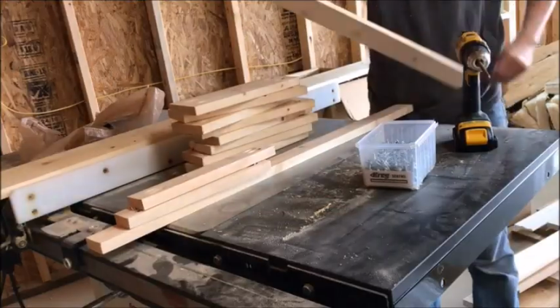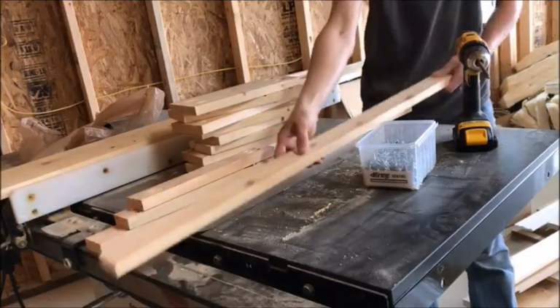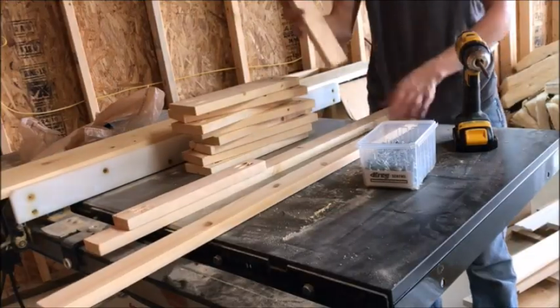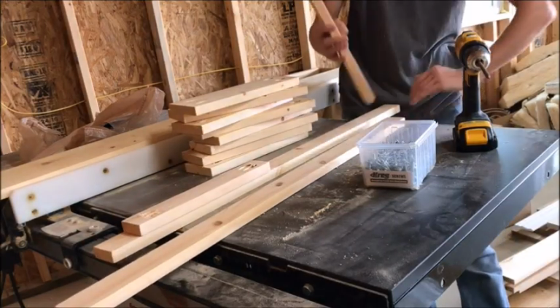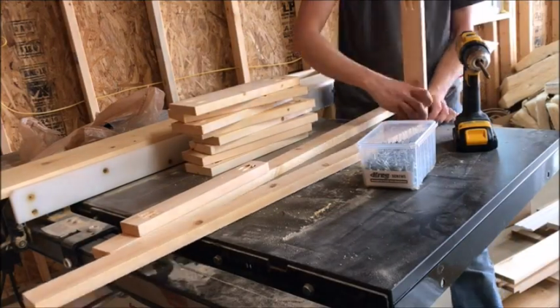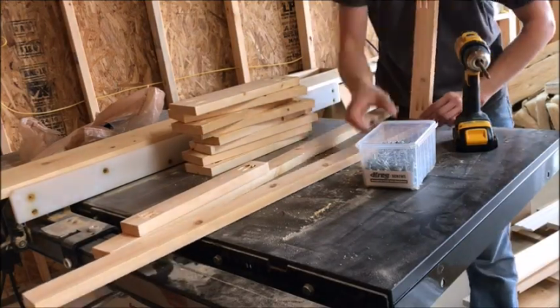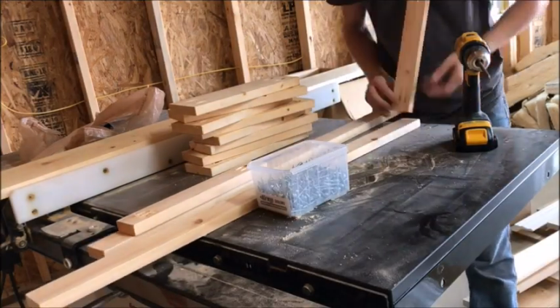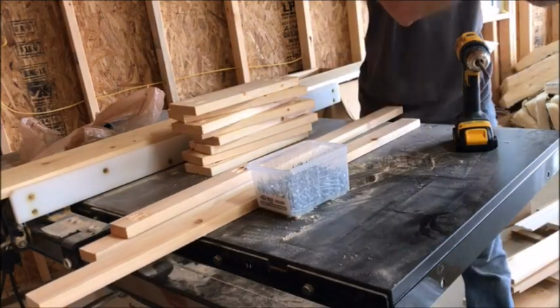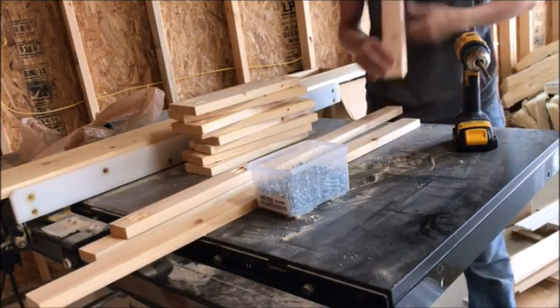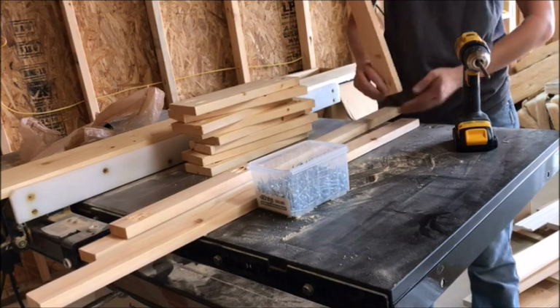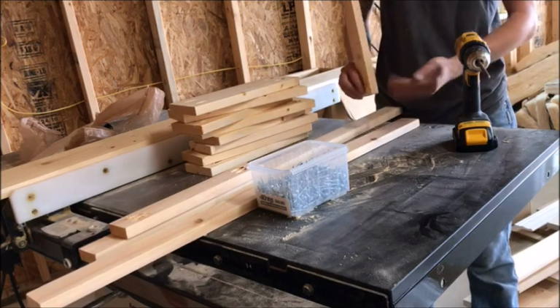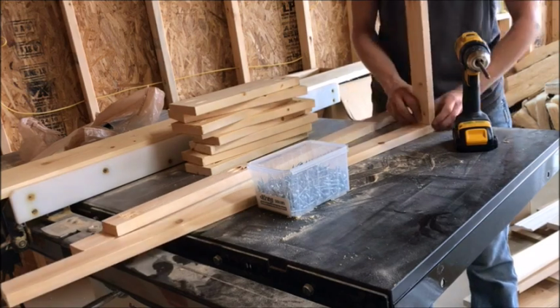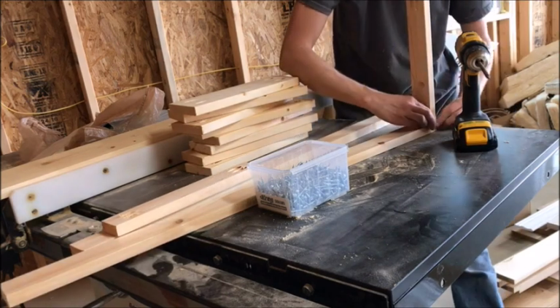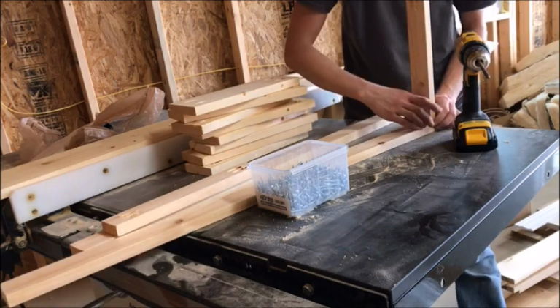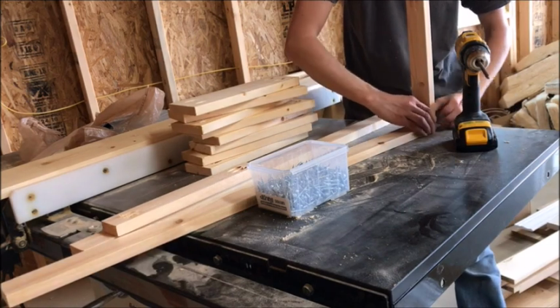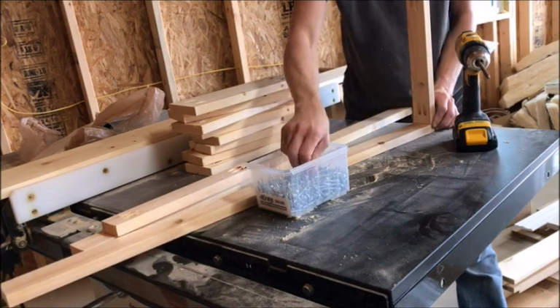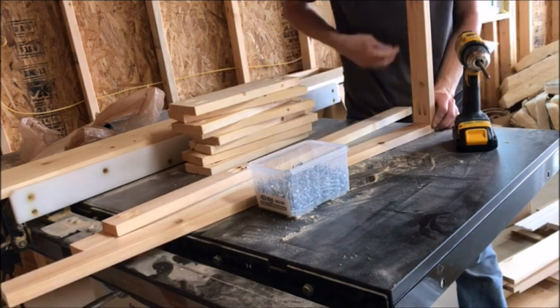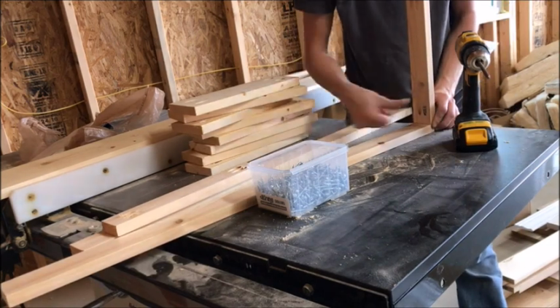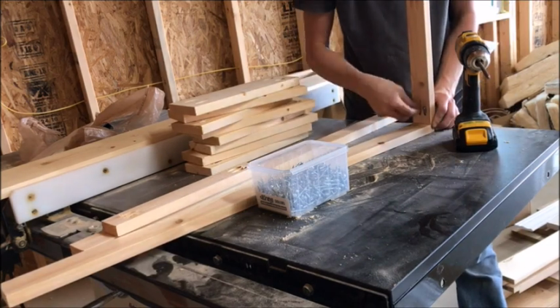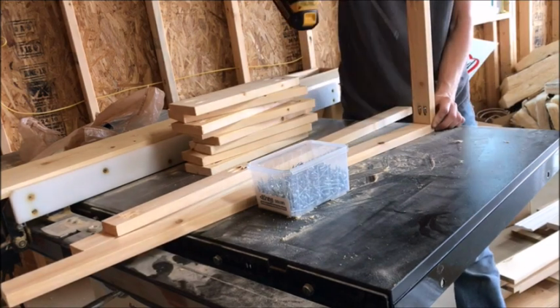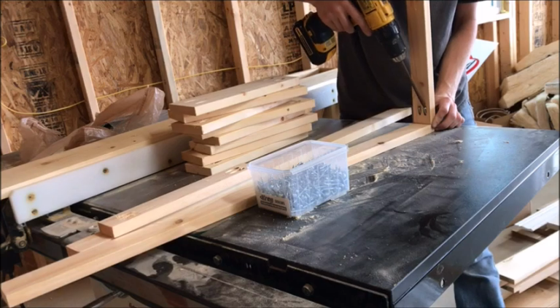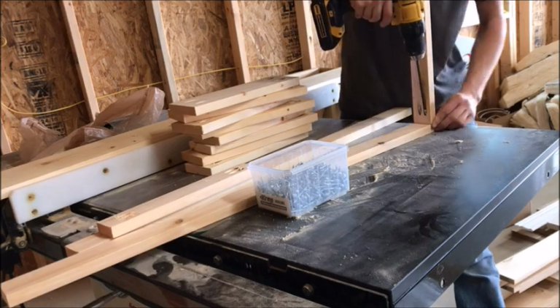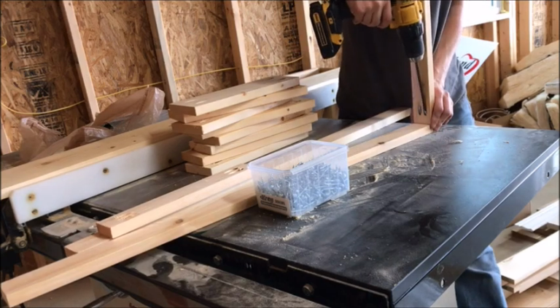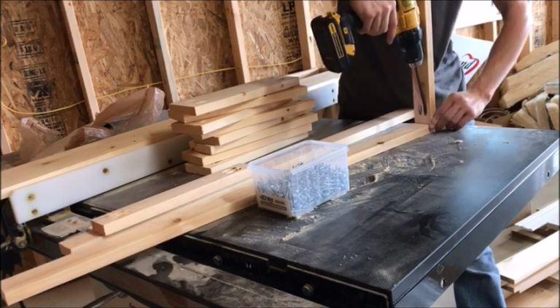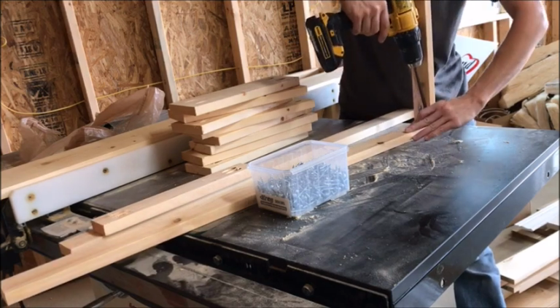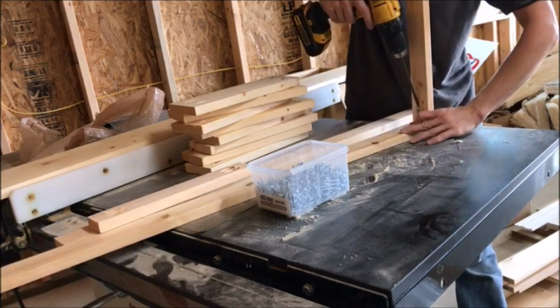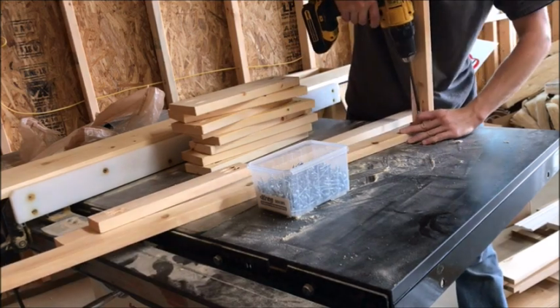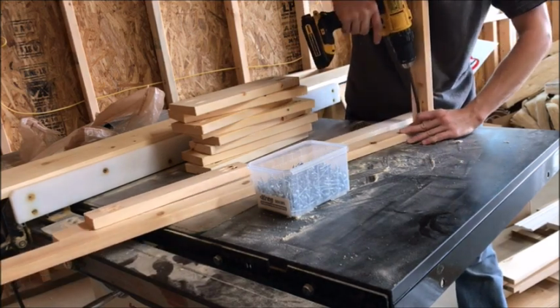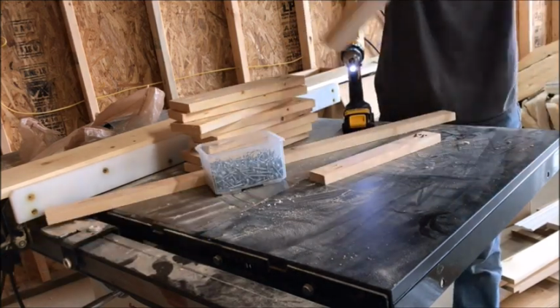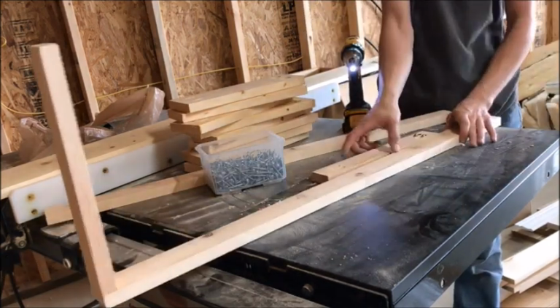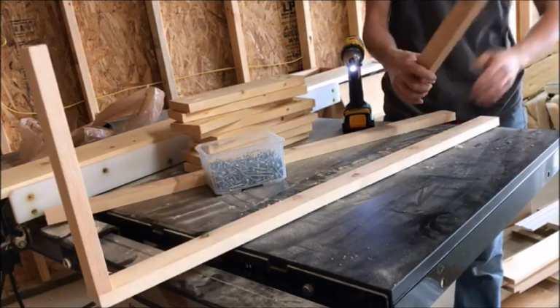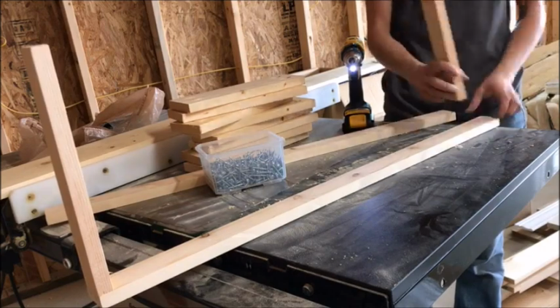Now it's time for assembly. You'll attach your 1x2 board pieces, just like shown, into a rectangular frame. You'll want to attach your short 1x2s in between your two longer 1x2s using 1 and 1 quarter inch pocket hole screws, just like shown.